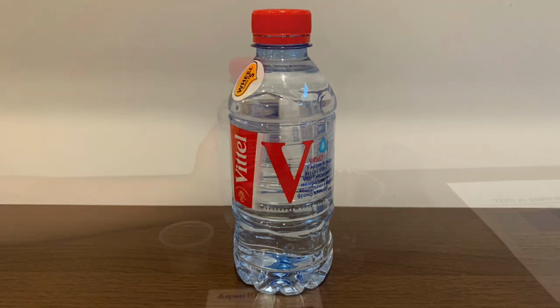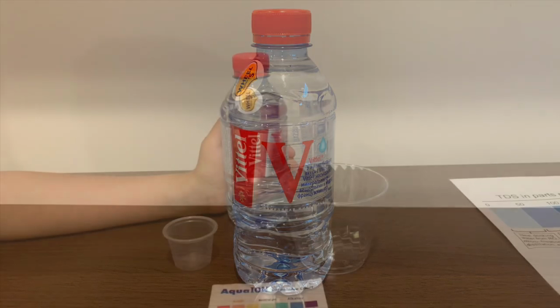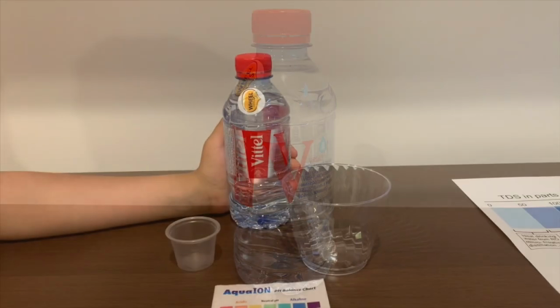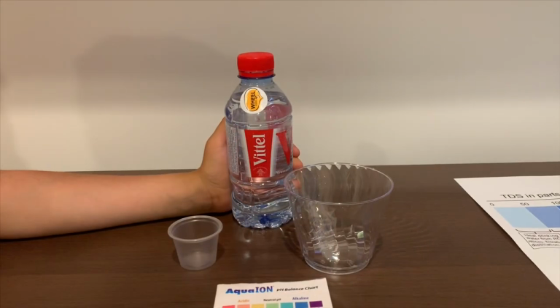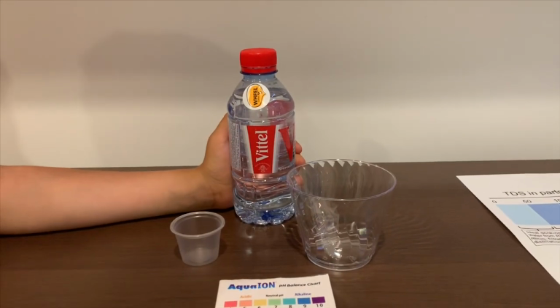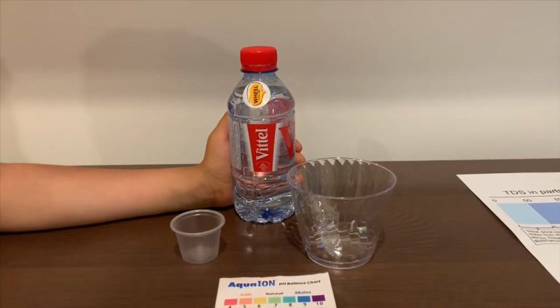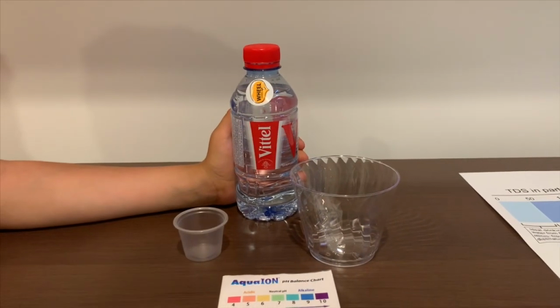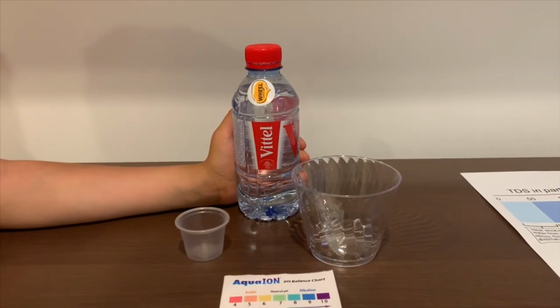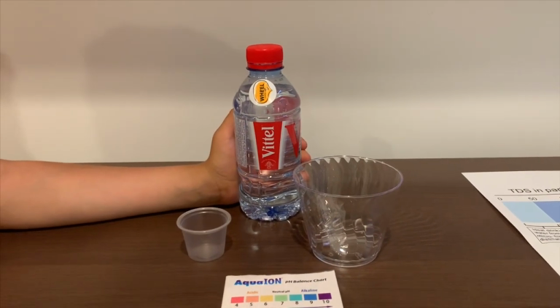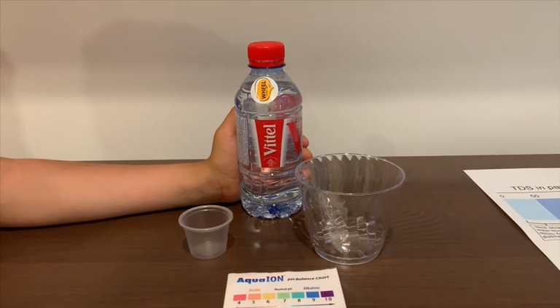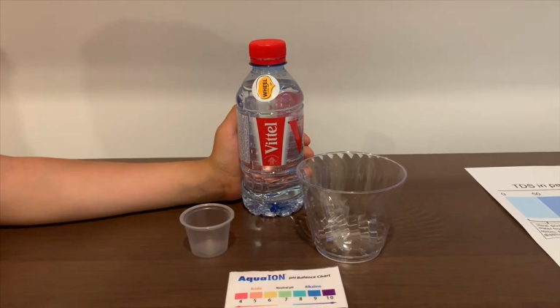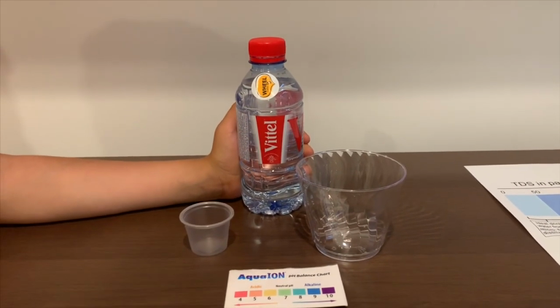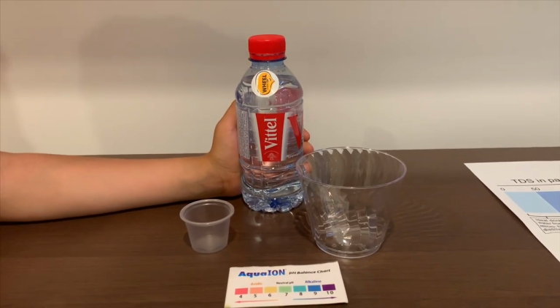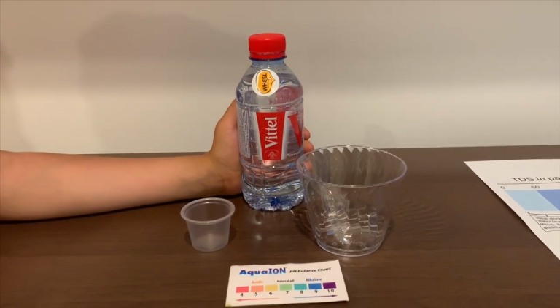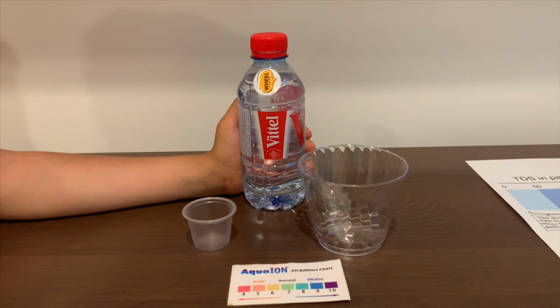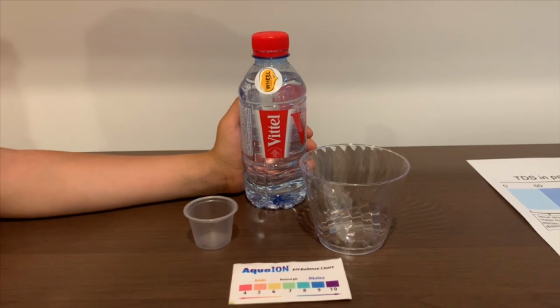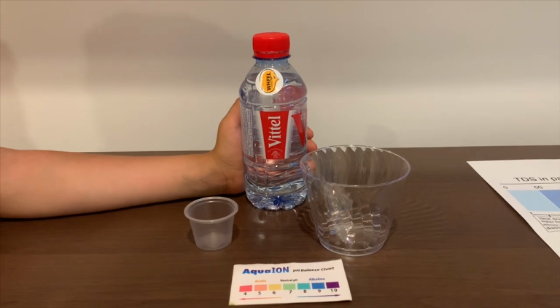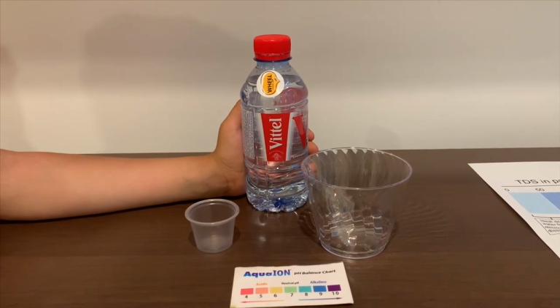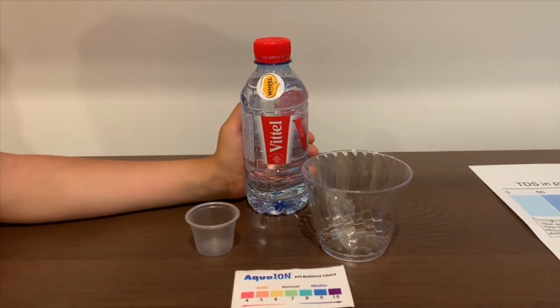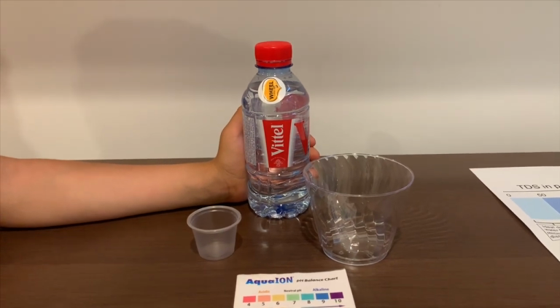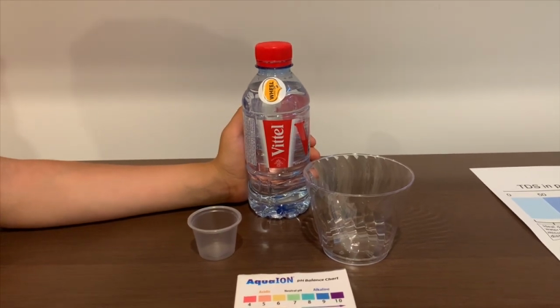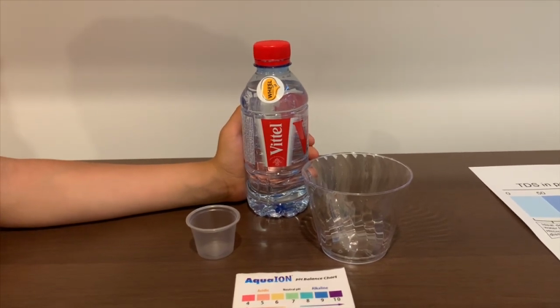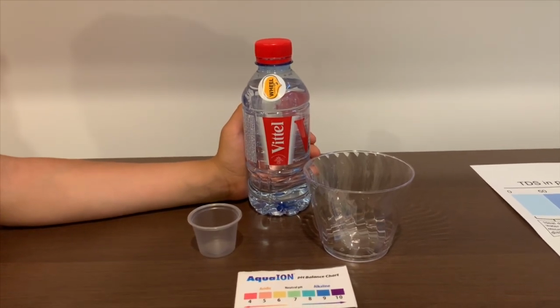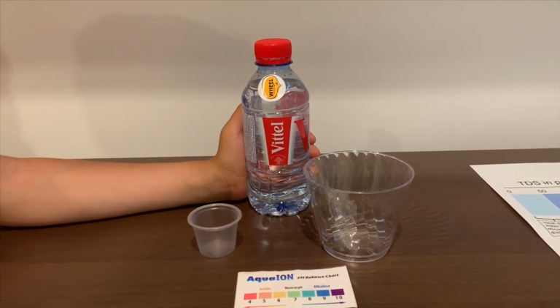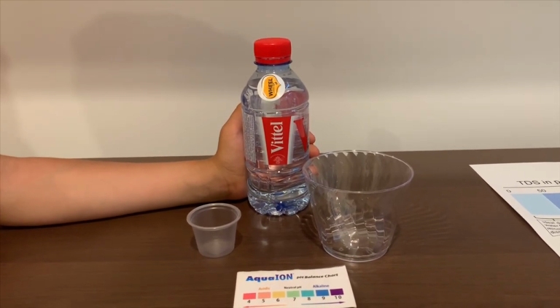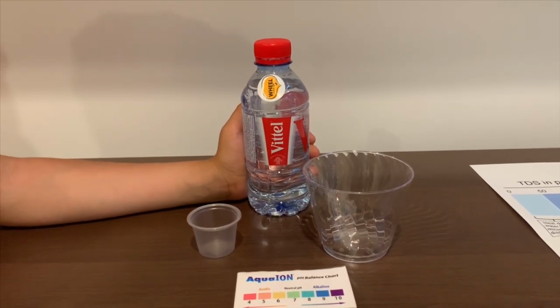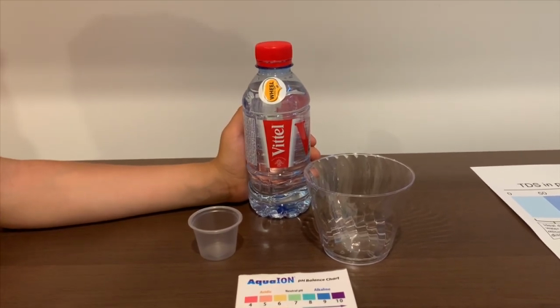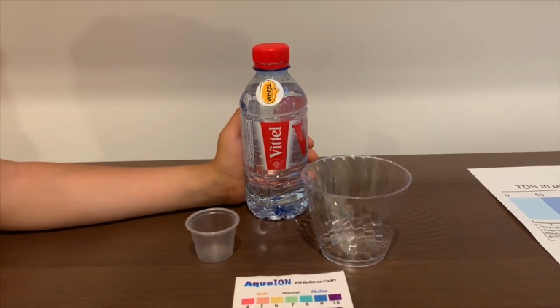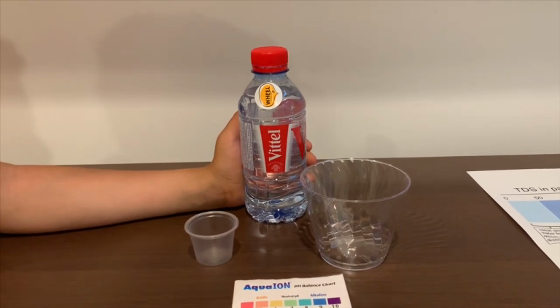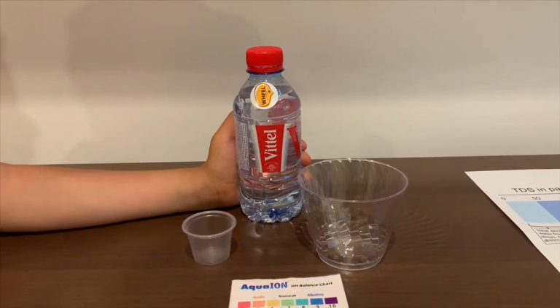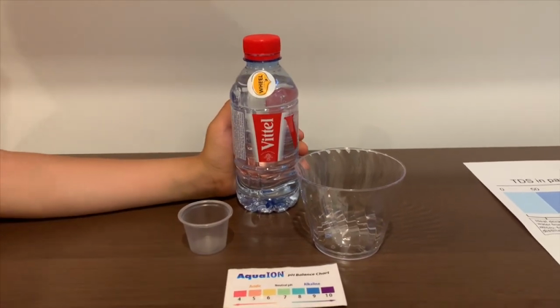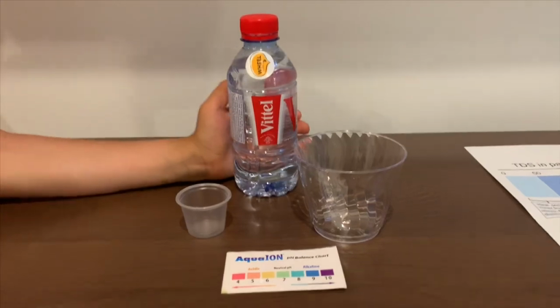This is Redent Natural Mineral Water. It's sourced from France. We bought it from the Moscow airport. Let's test the pH and TDS levels.